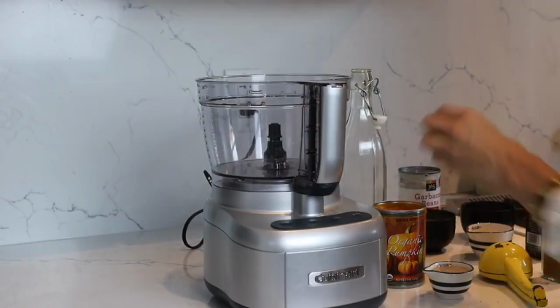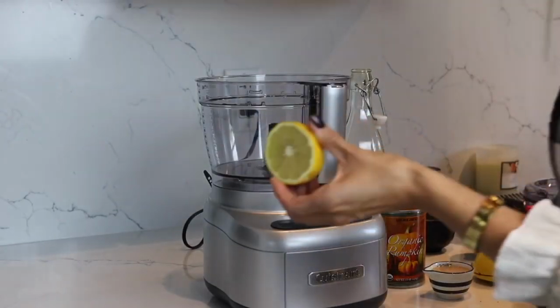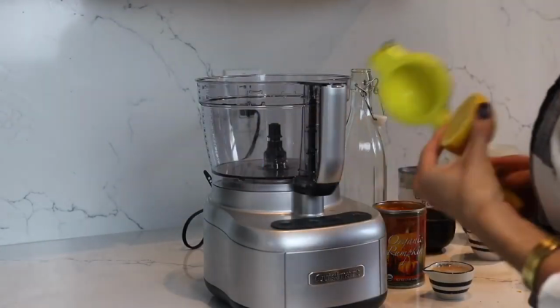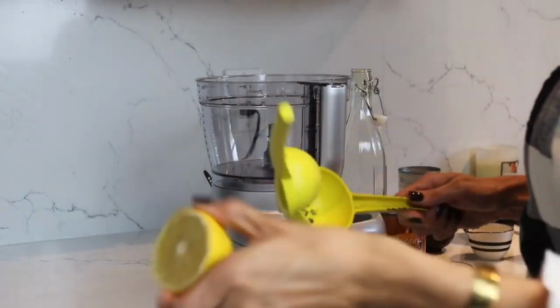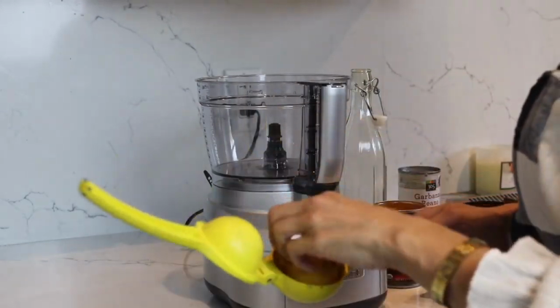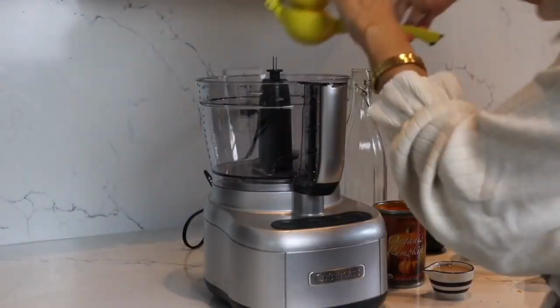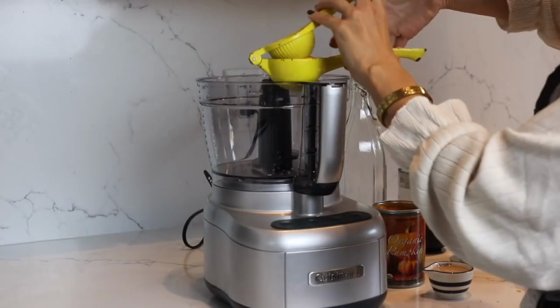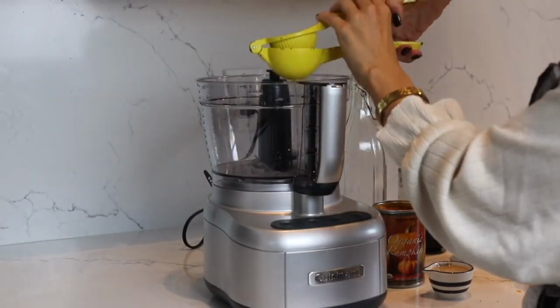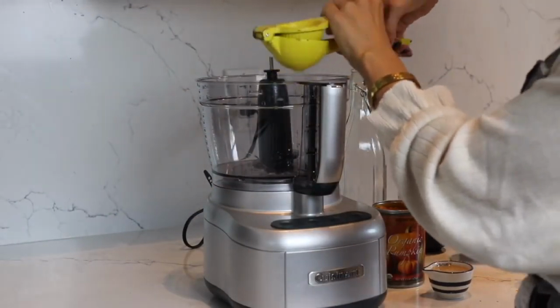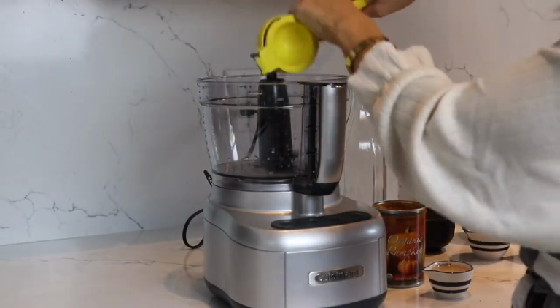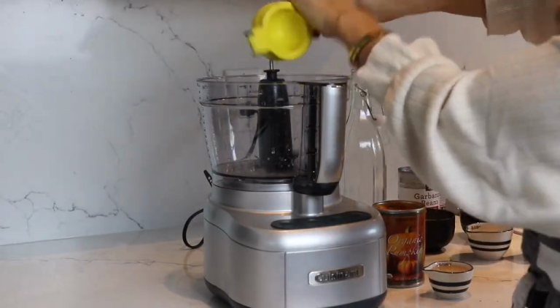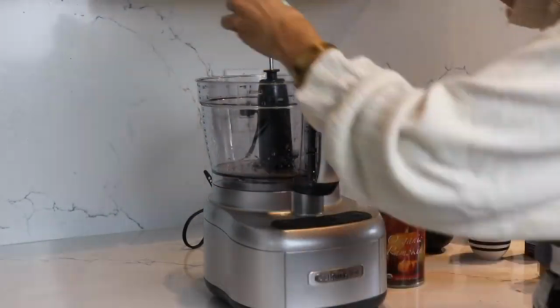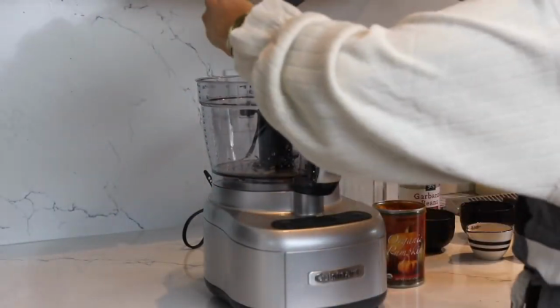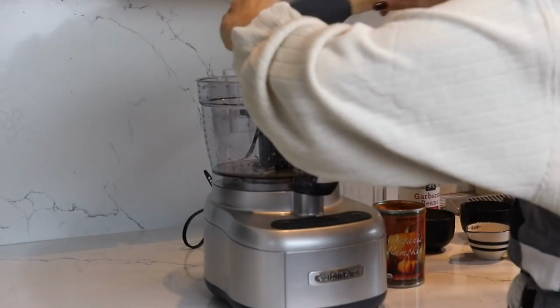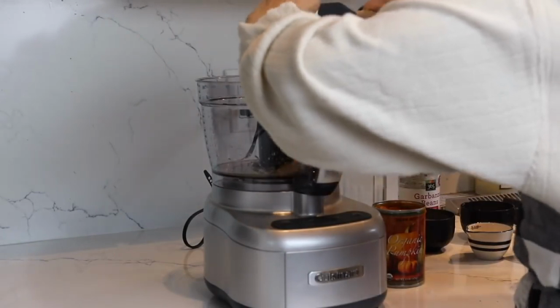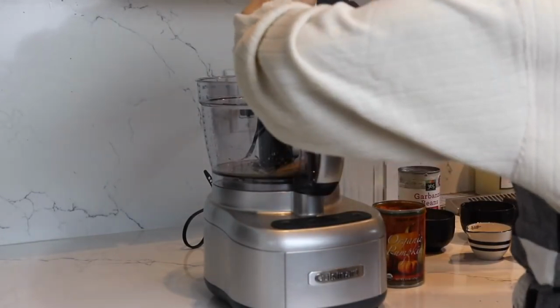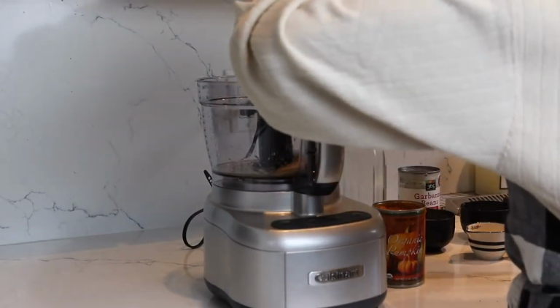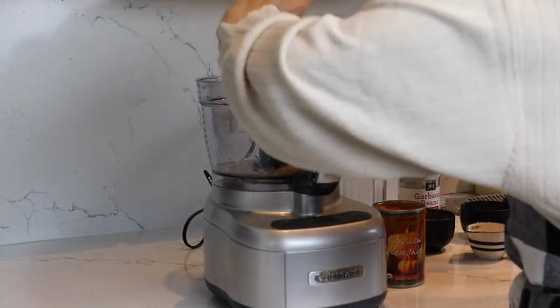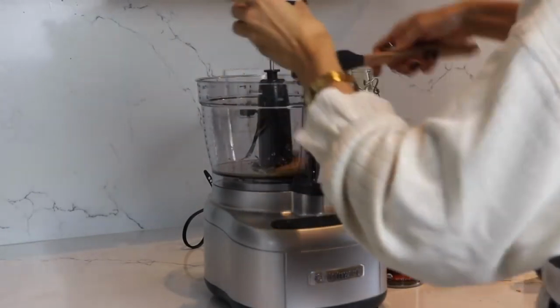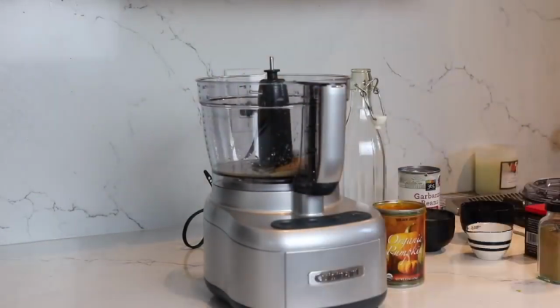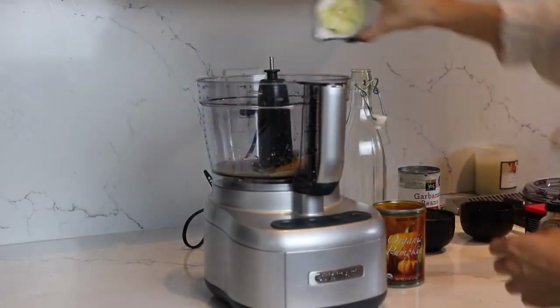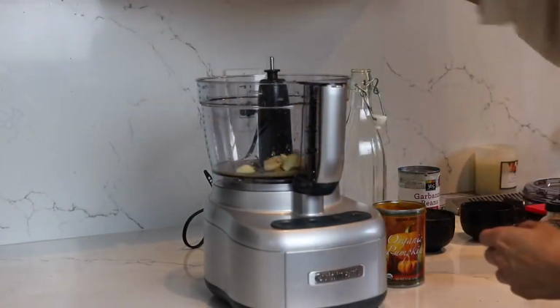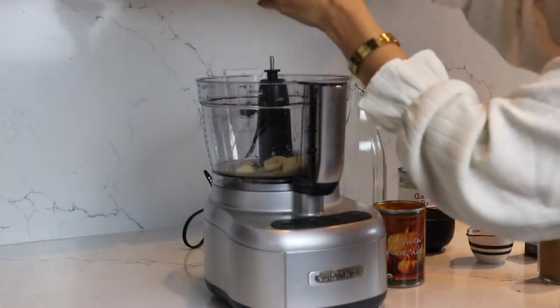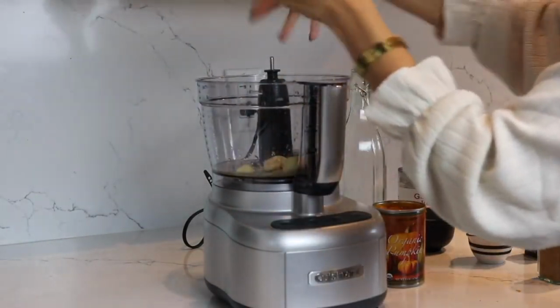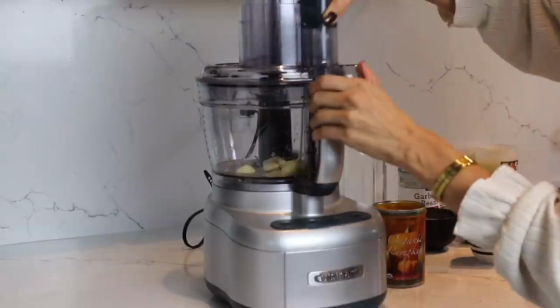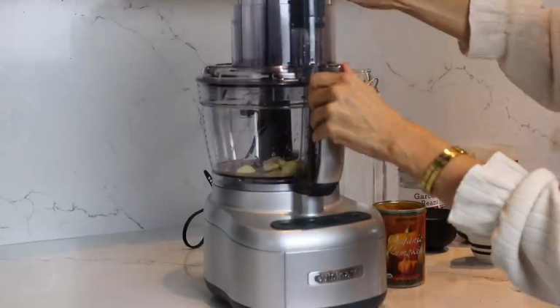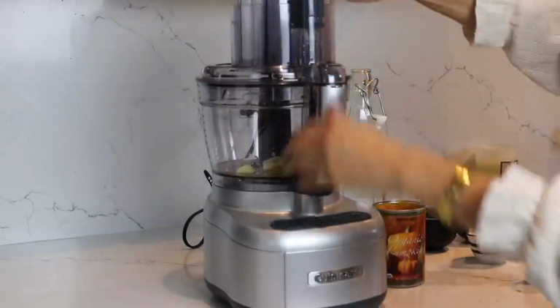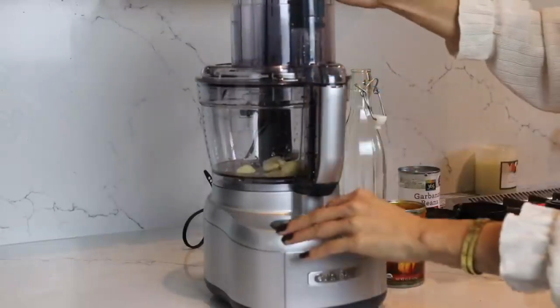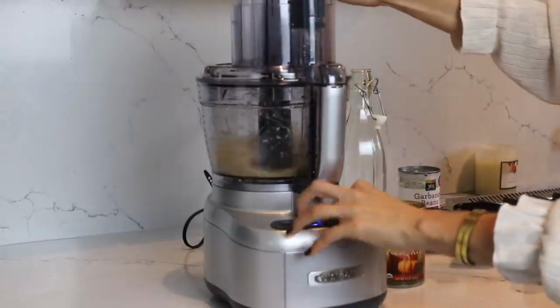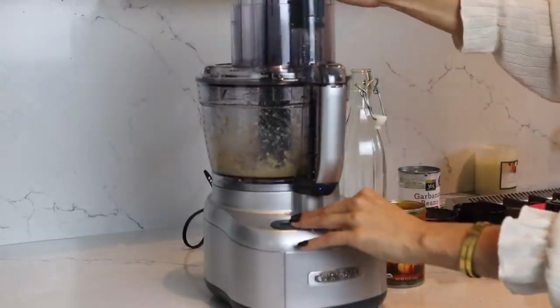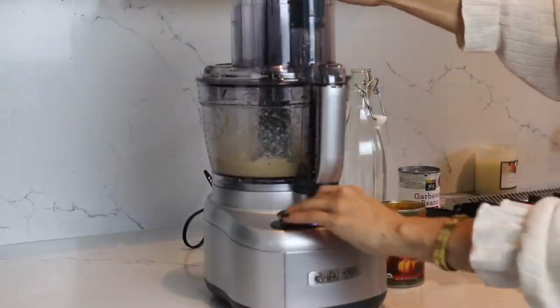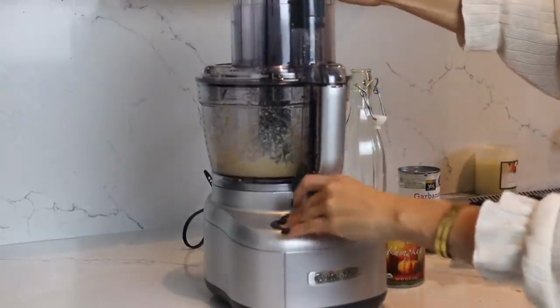Our next dish is a spicy chipotle pumpkin hummus. I love this recipe so much. We're going to be starting with a food processor by adding our lemons. We're going to be adding garlic and tahini. We're going to blend this up to get it to a nice paste-like consistency.